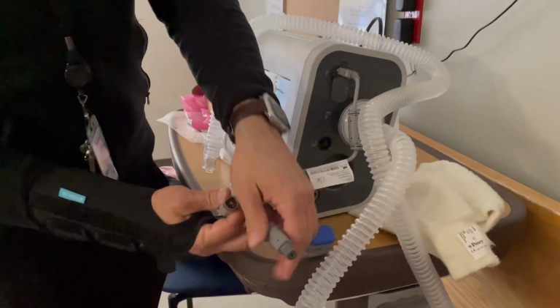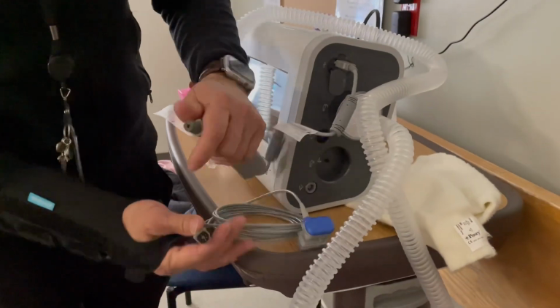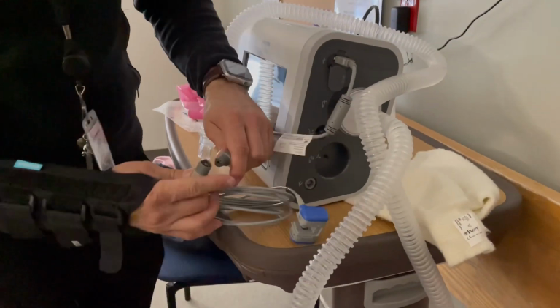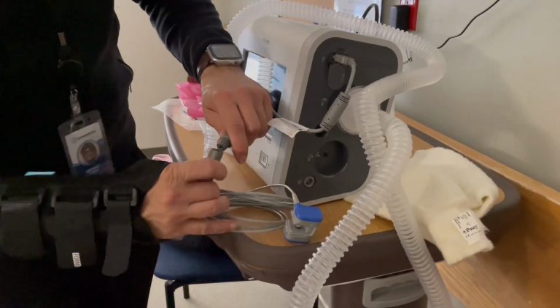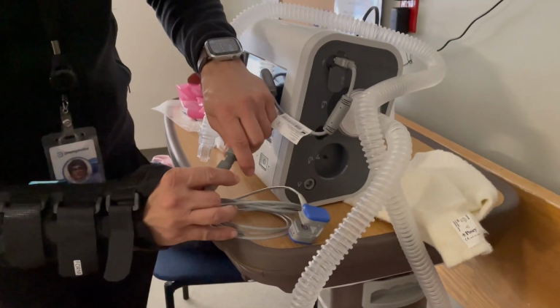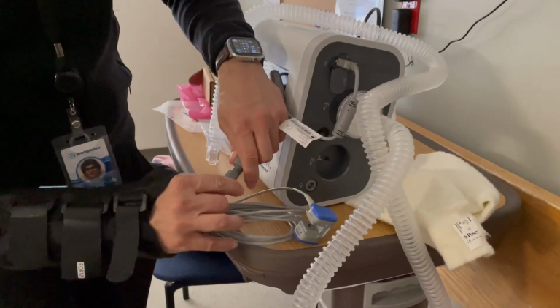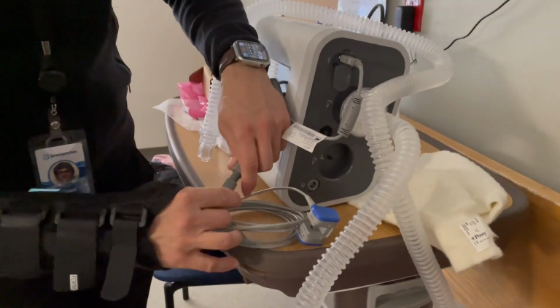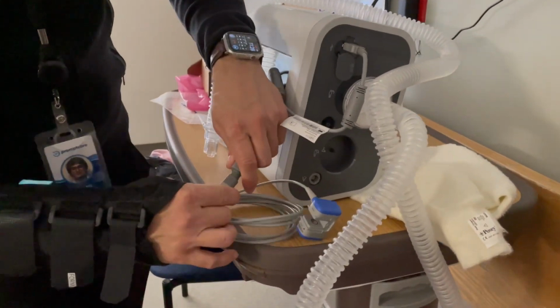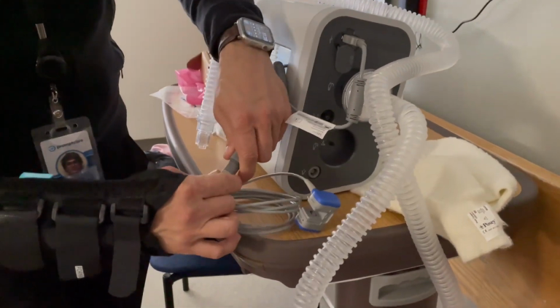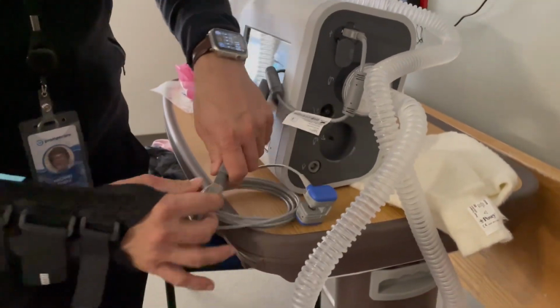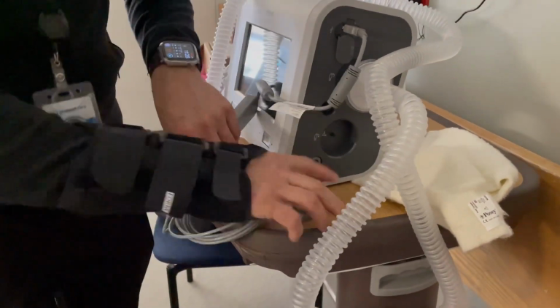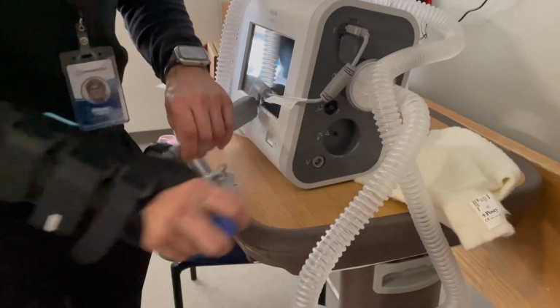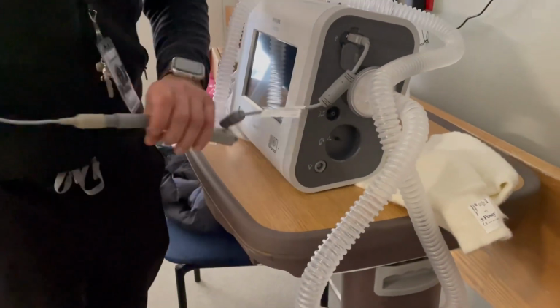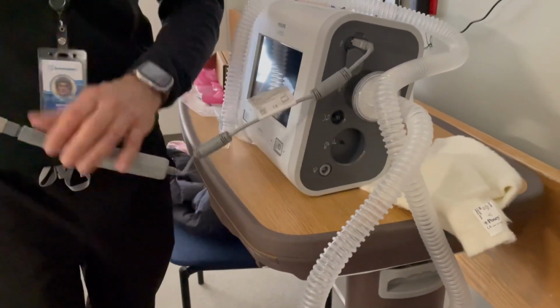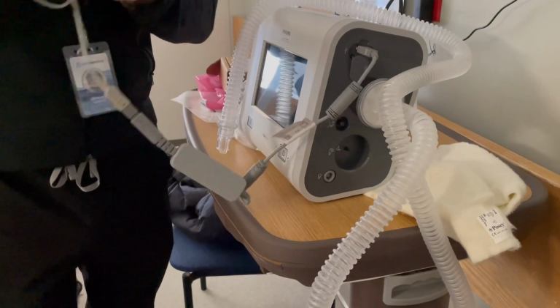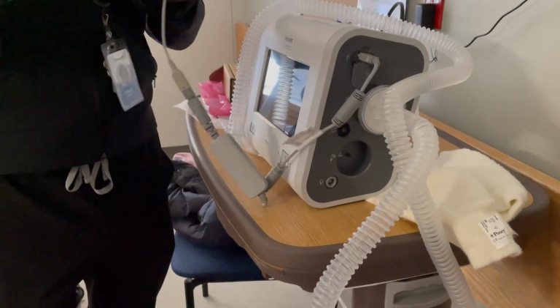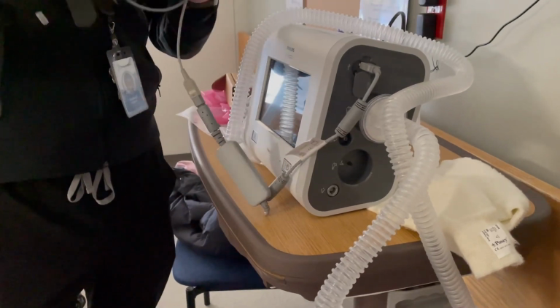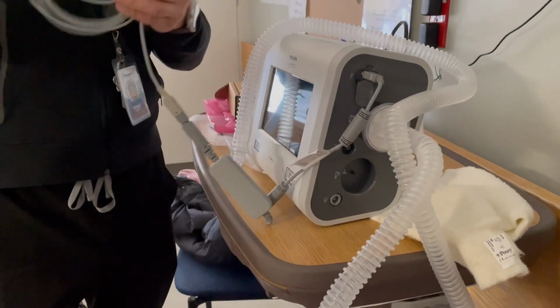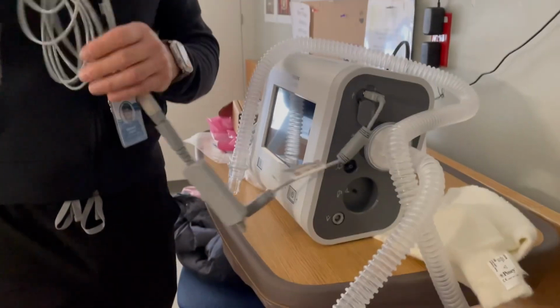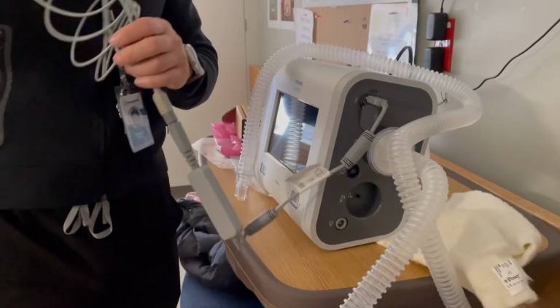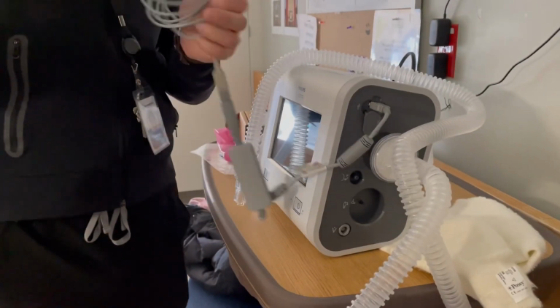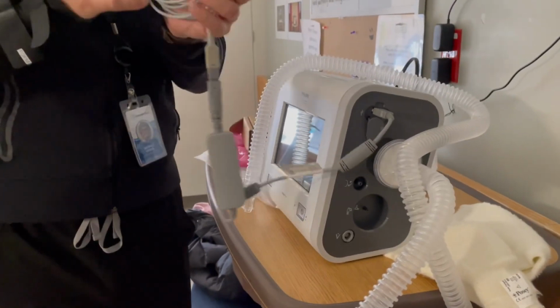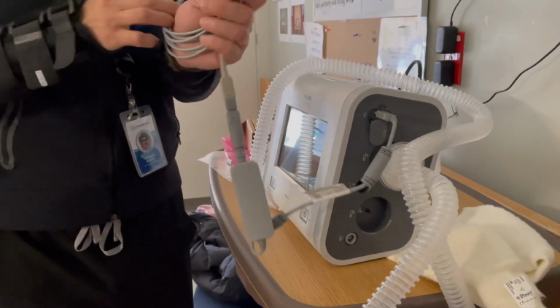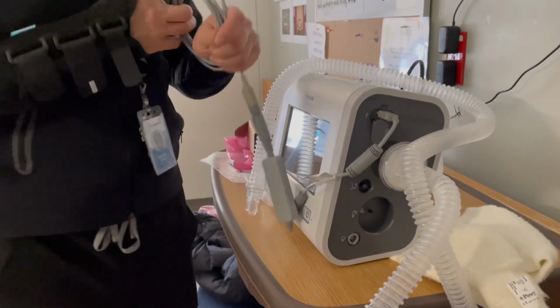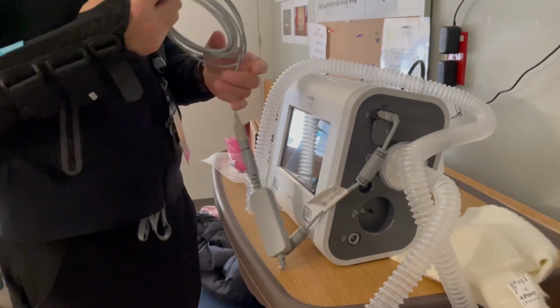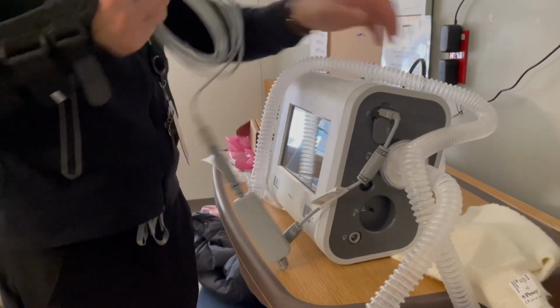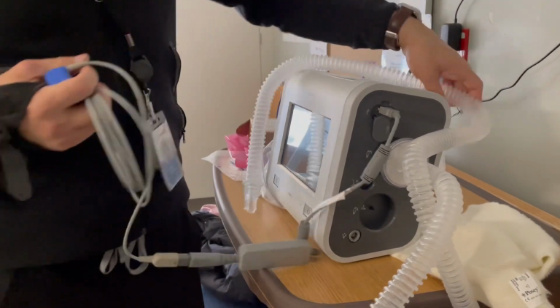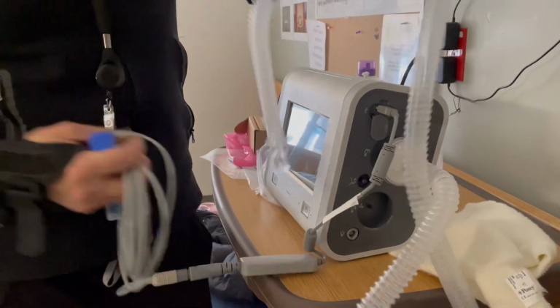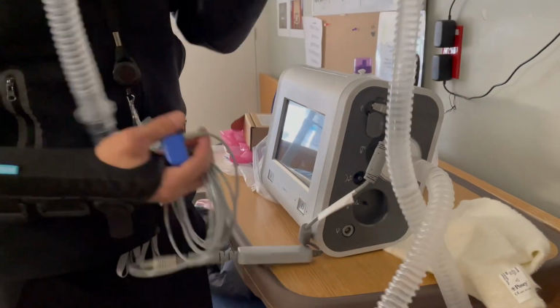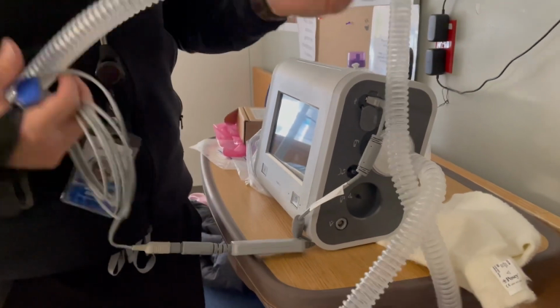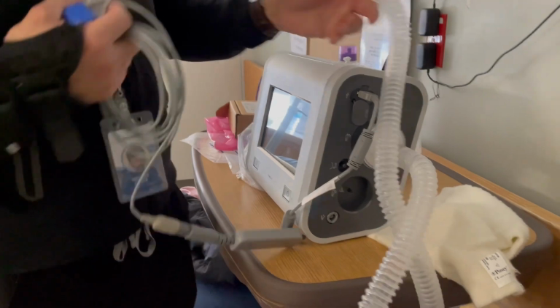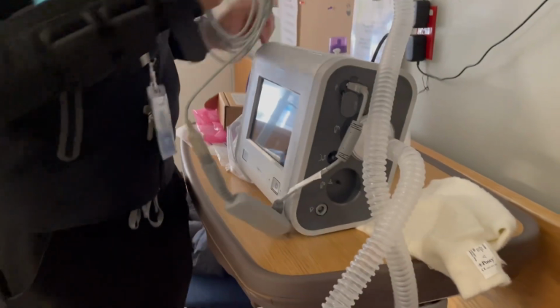In my five years, I've never actually discharged a patient on end-tidal — that's why it's so rare. If you can get a patient without having to add all these things to their ventilator, then try to do that.